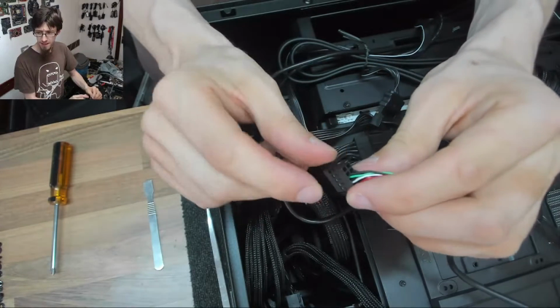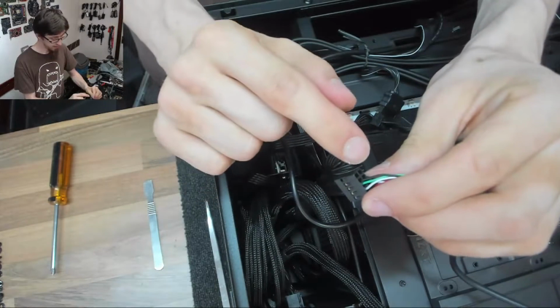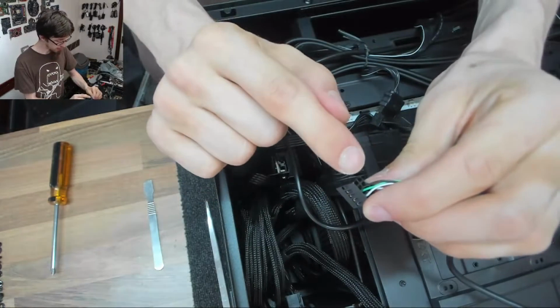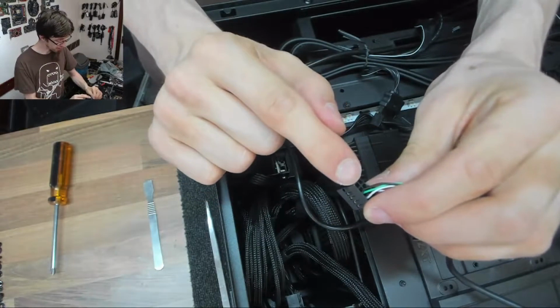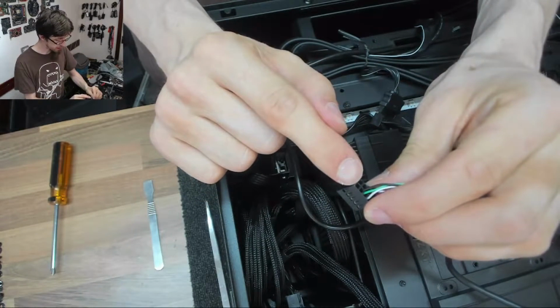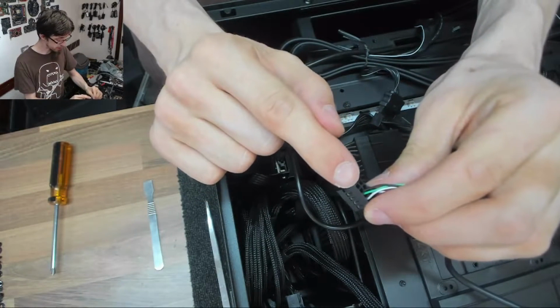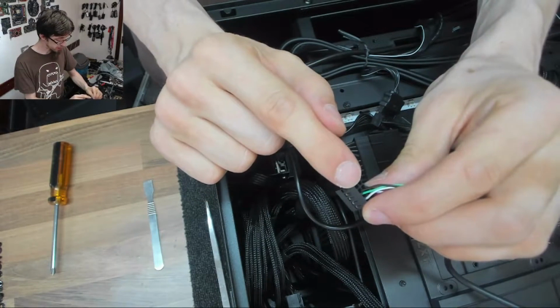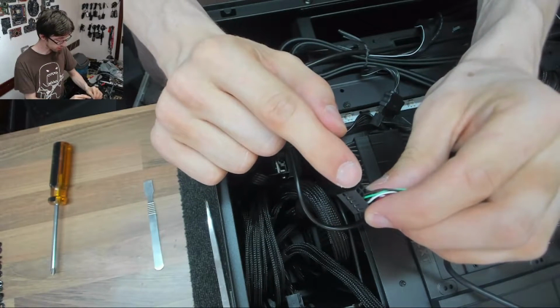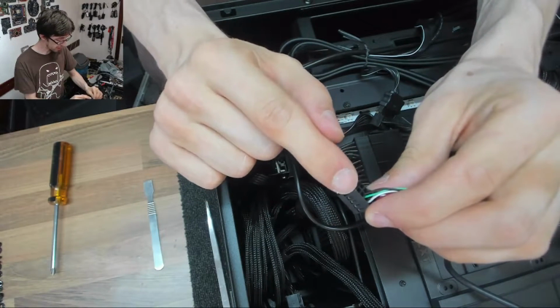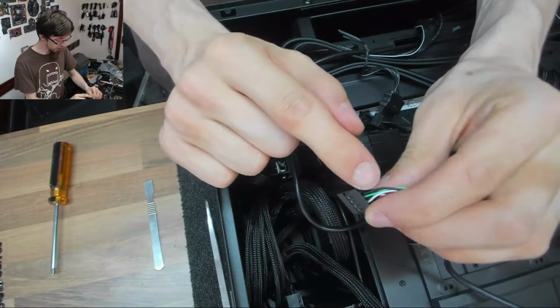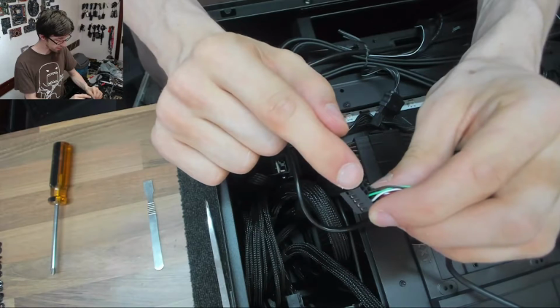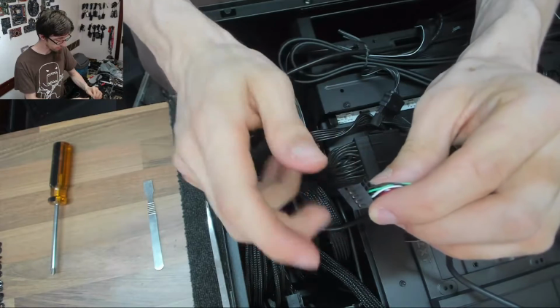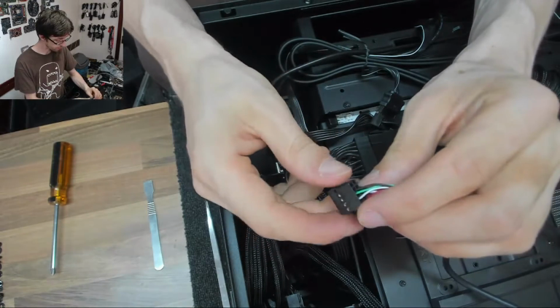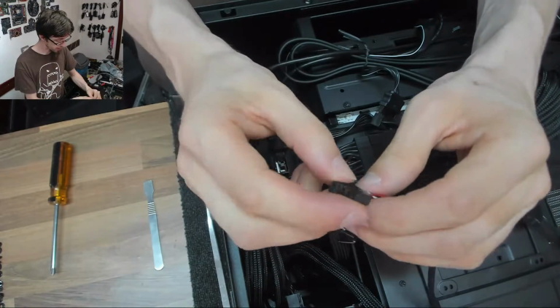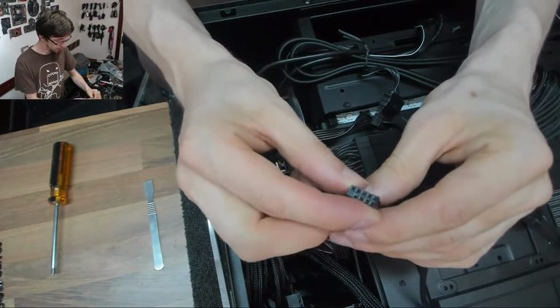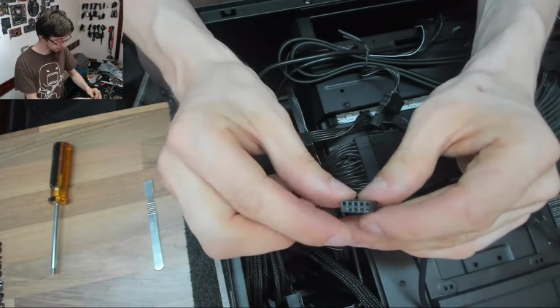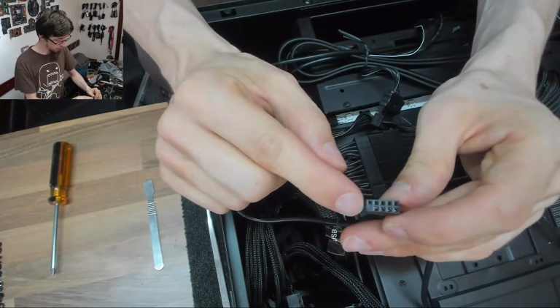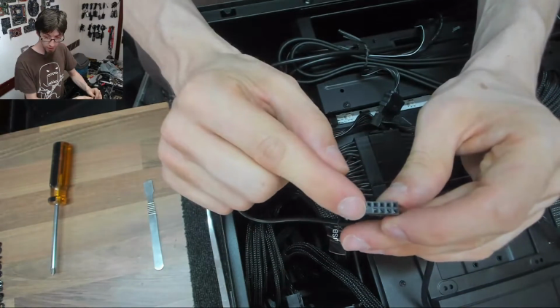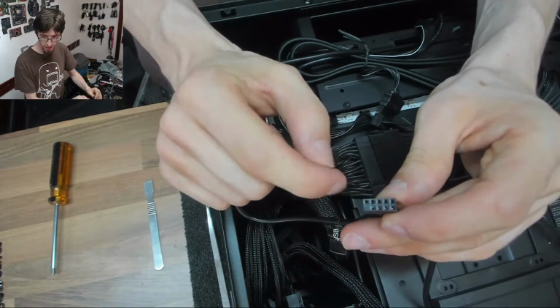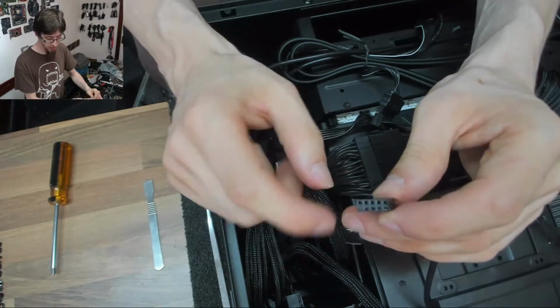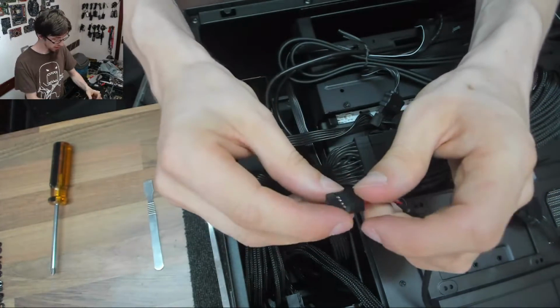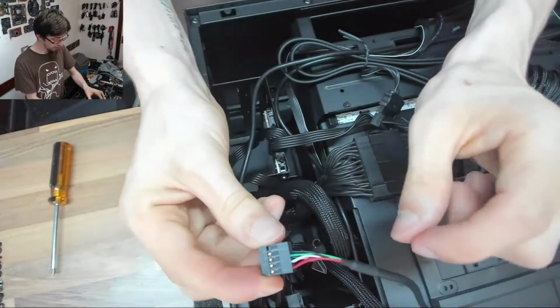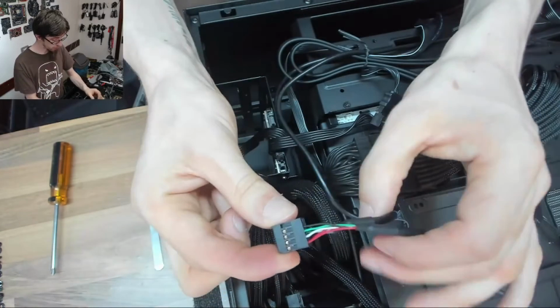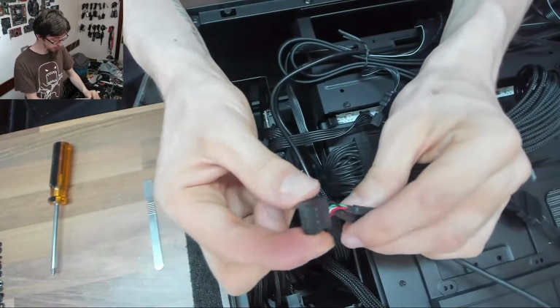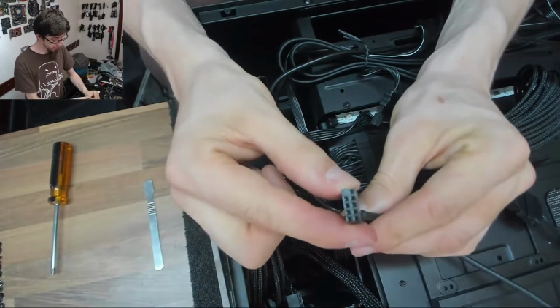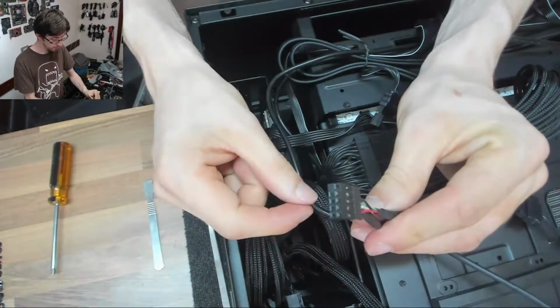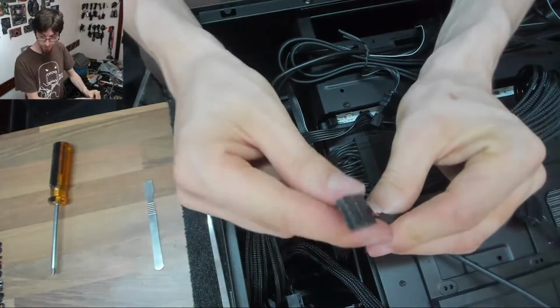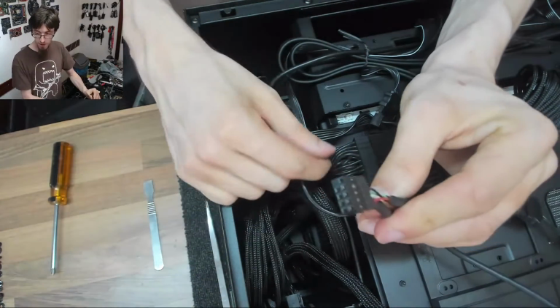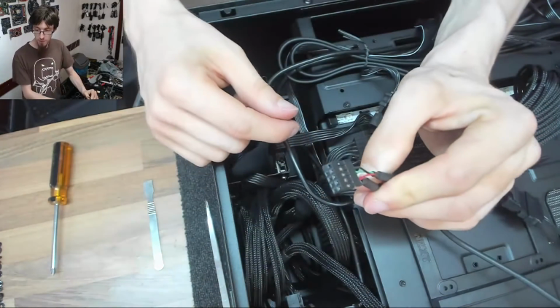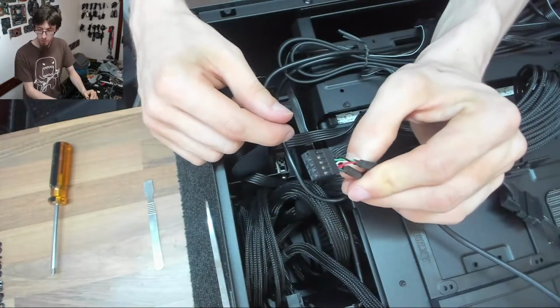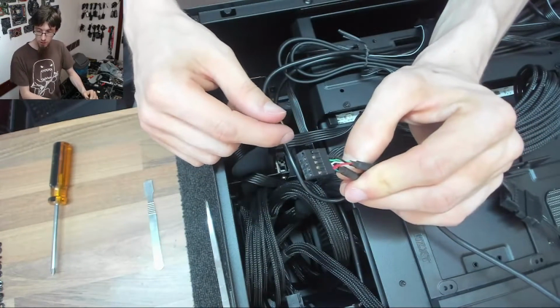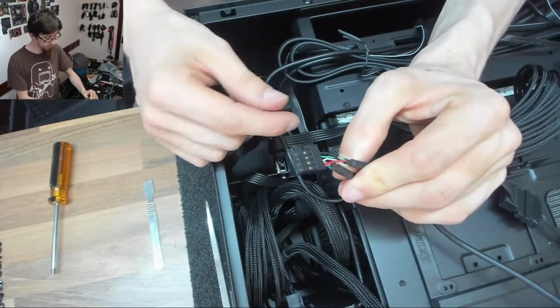These are normally empty, but on some shielded cables you'll have an extra earth pin there, which is normally blocked off on one connector. And there we go — now we've got two devices into a single header, so now we only need one USB header on our motherboard.